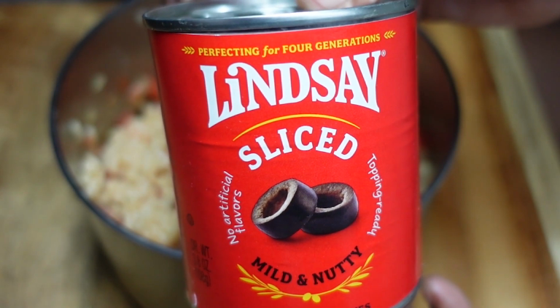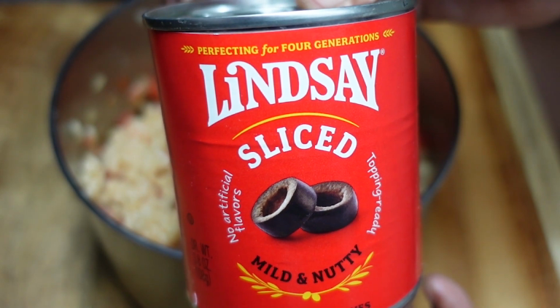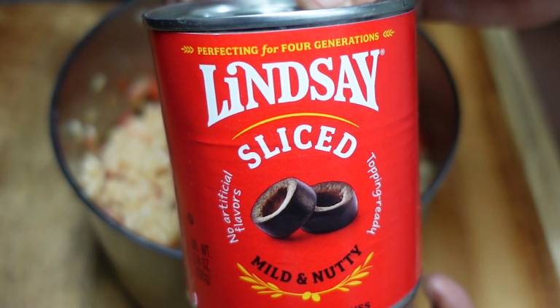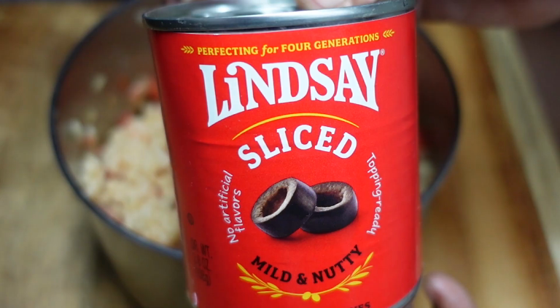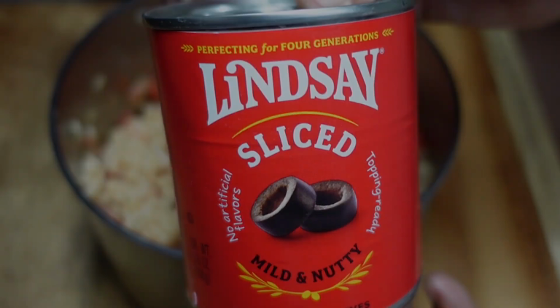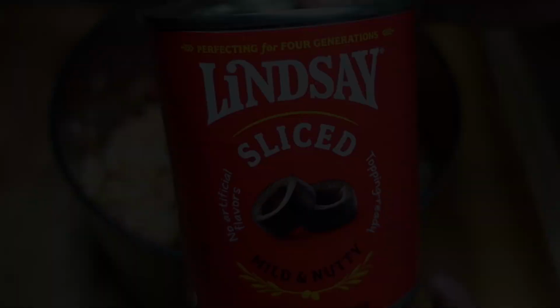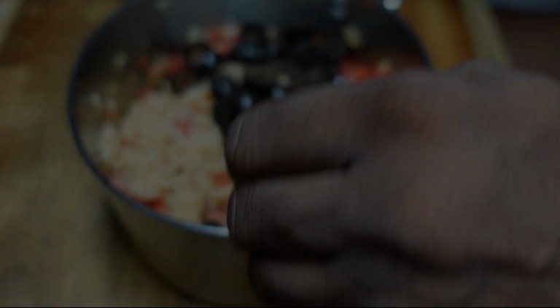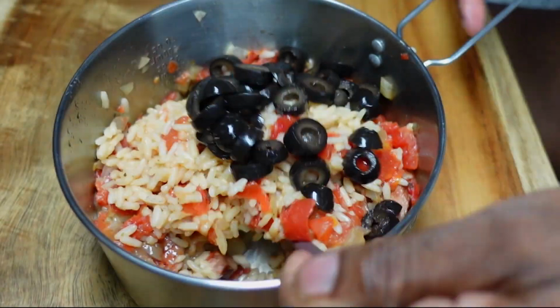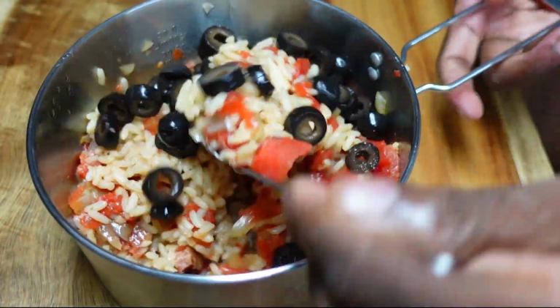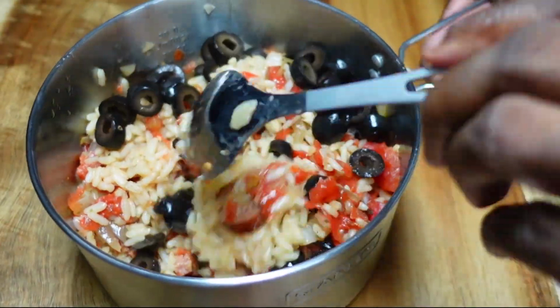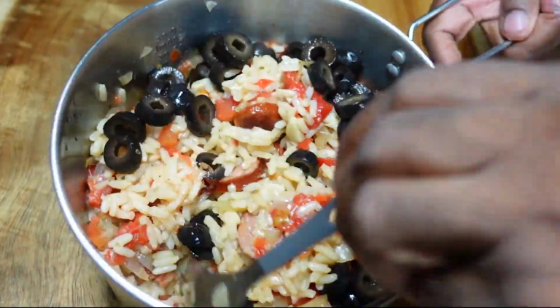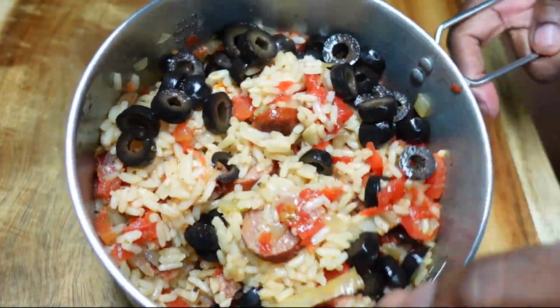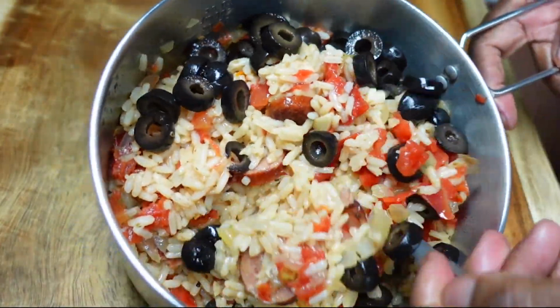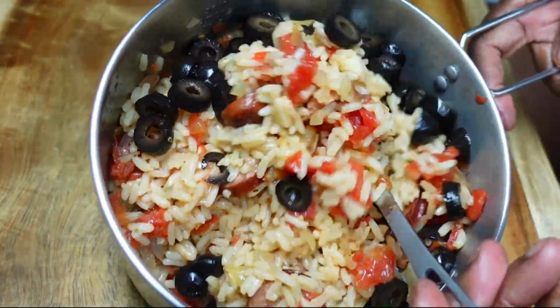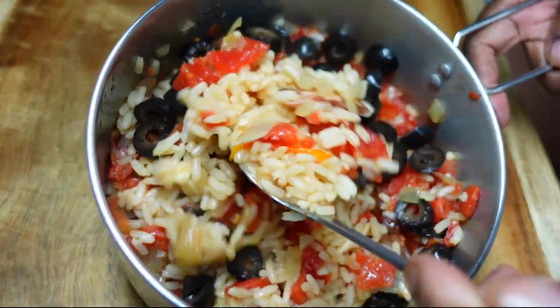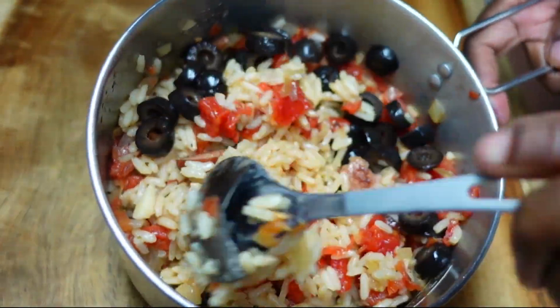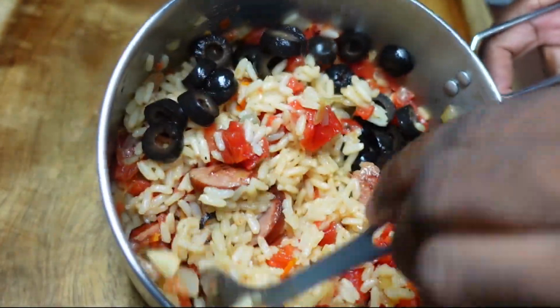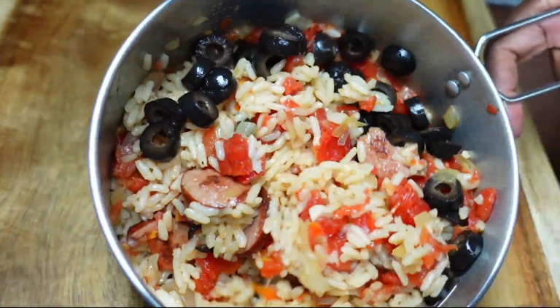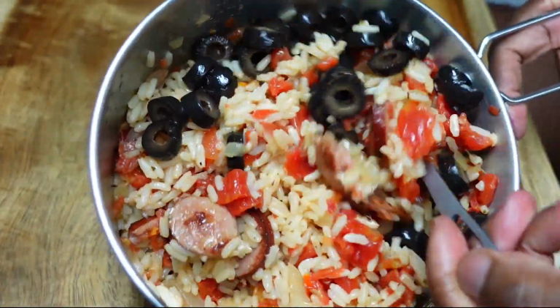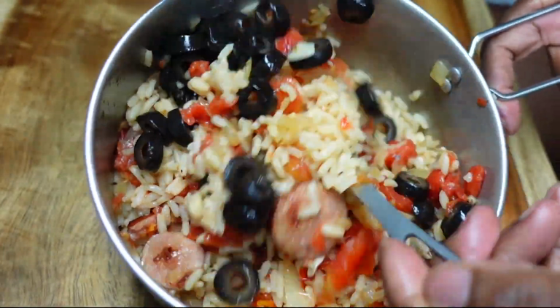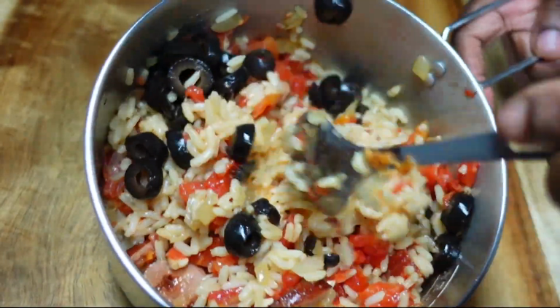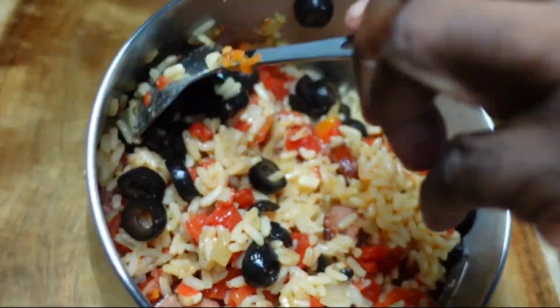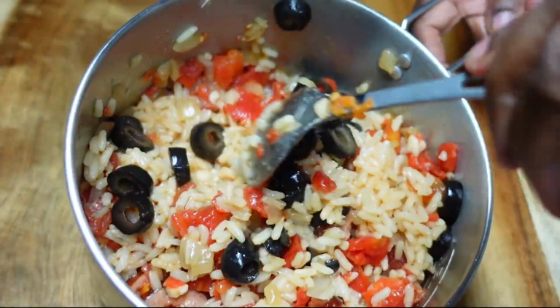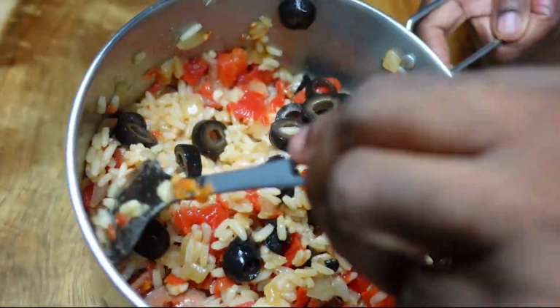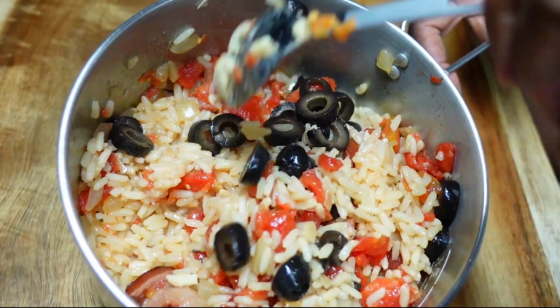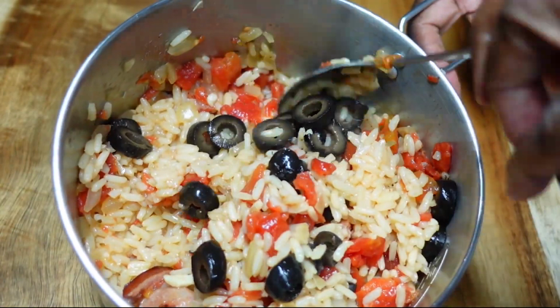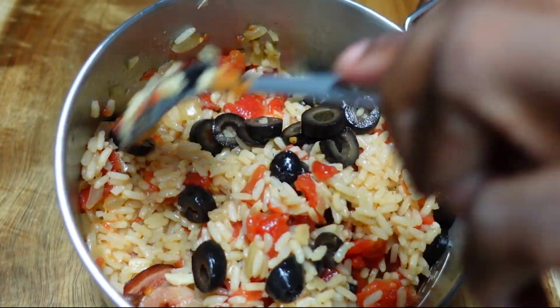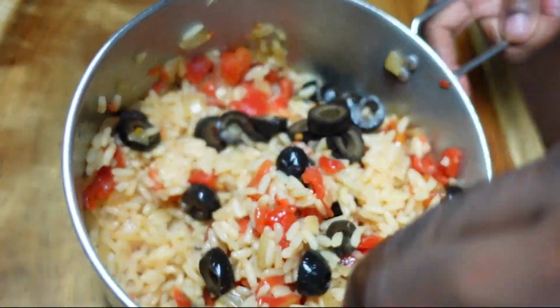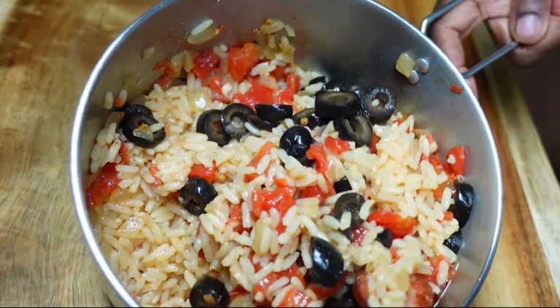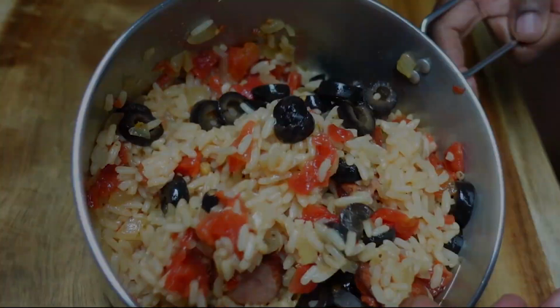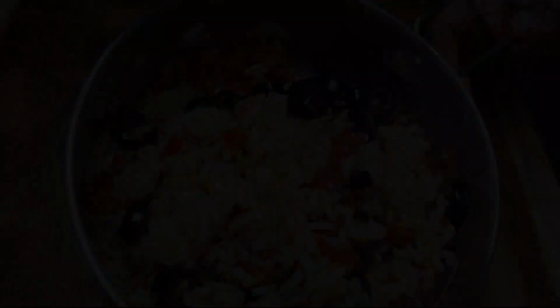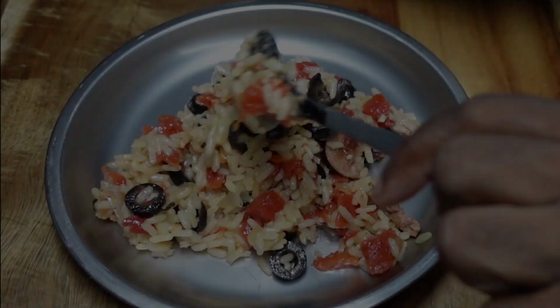We're going to stir in those black olives, and we're going to serve with our pork chops.